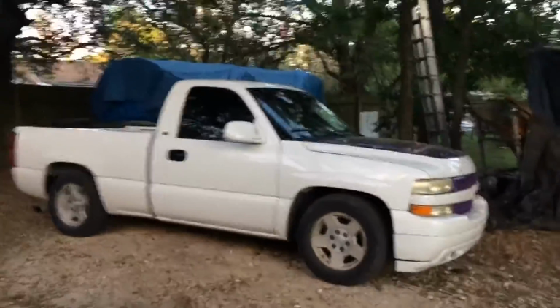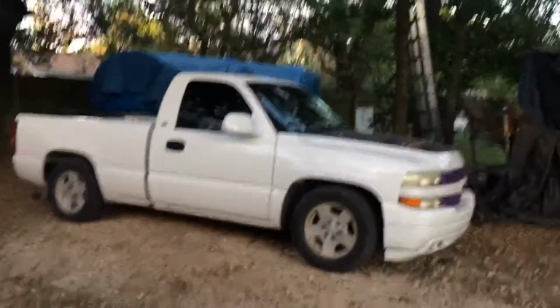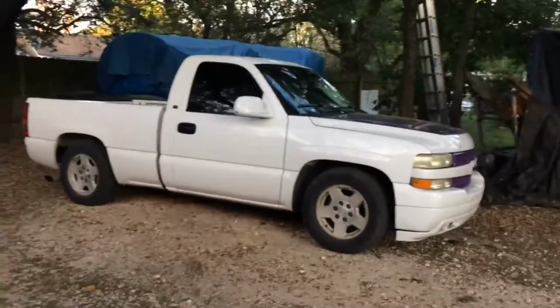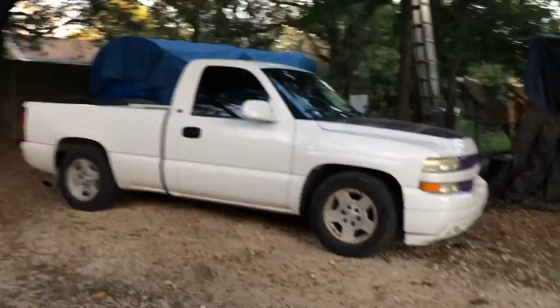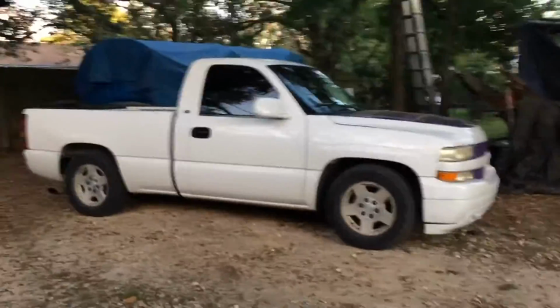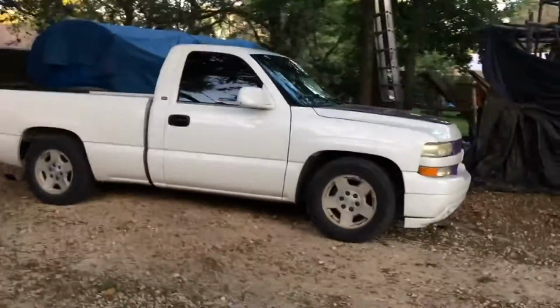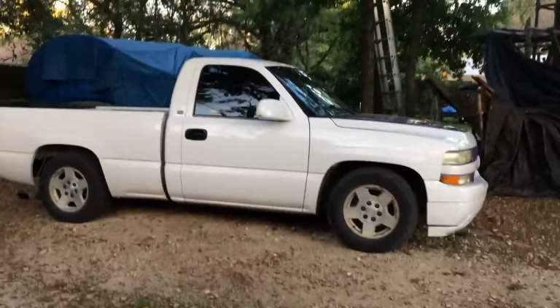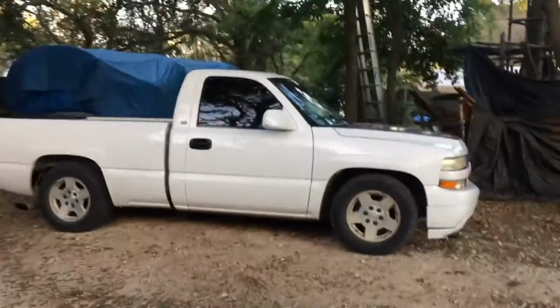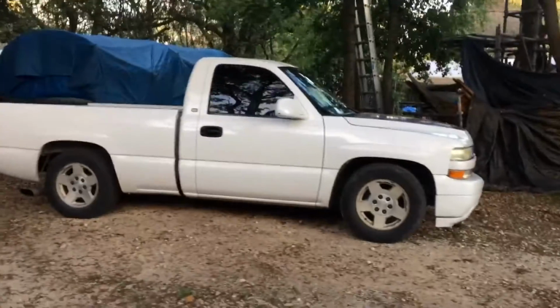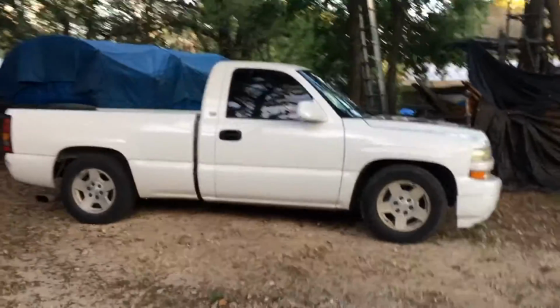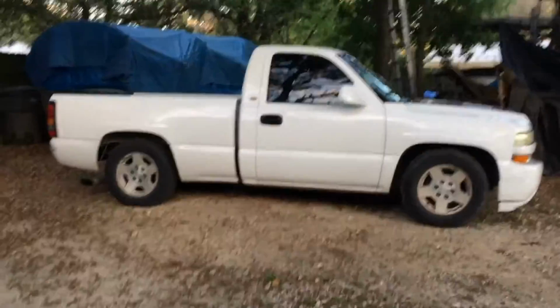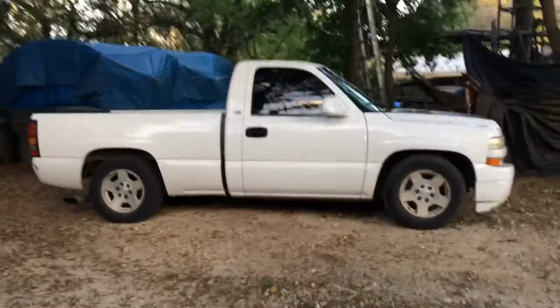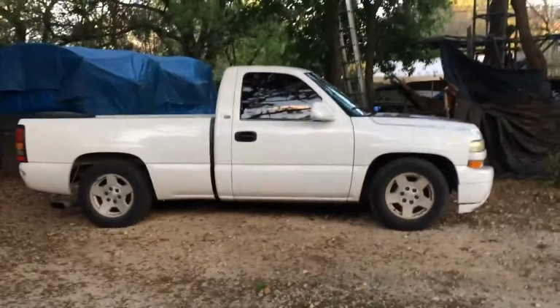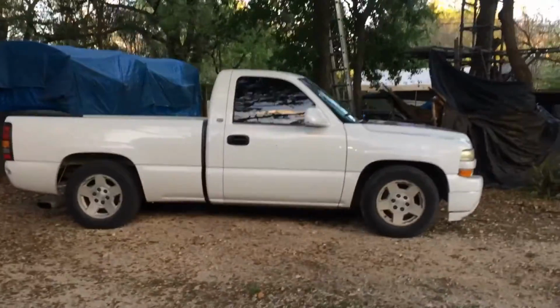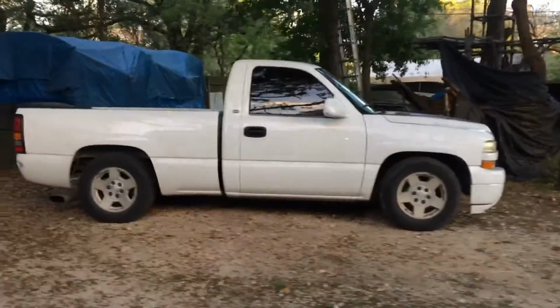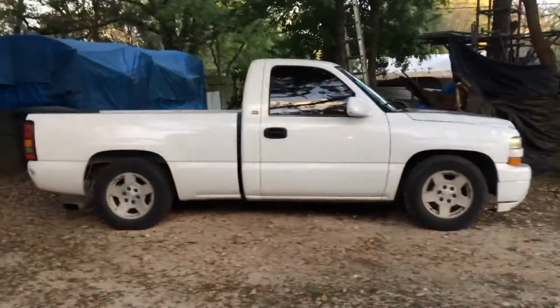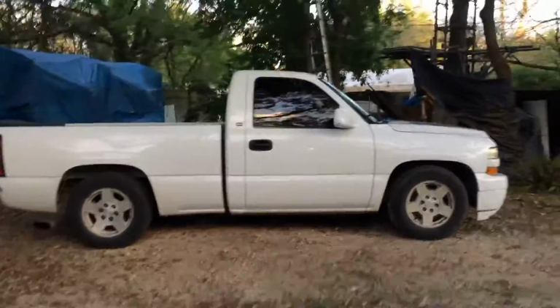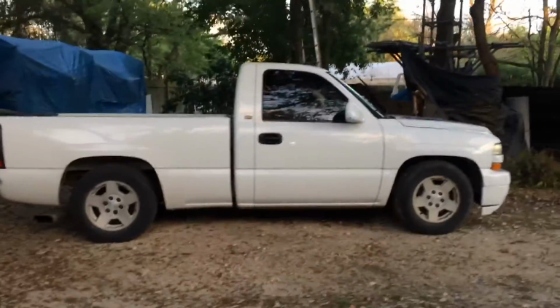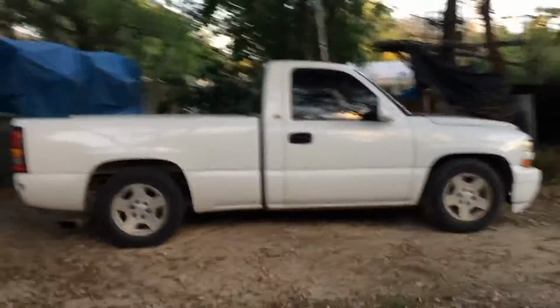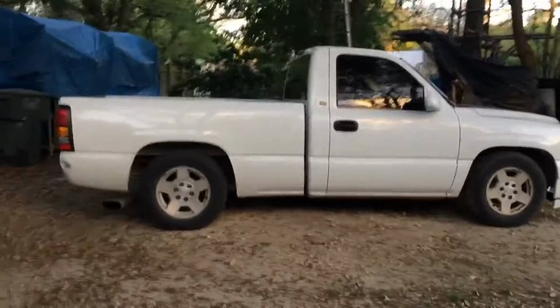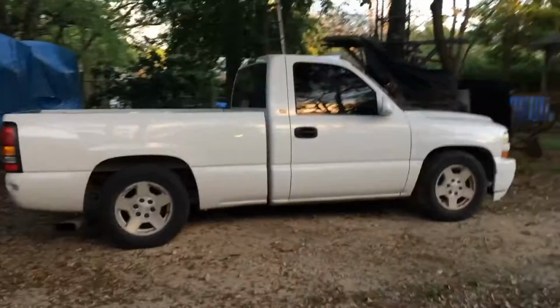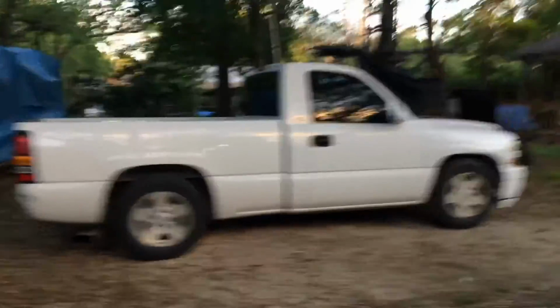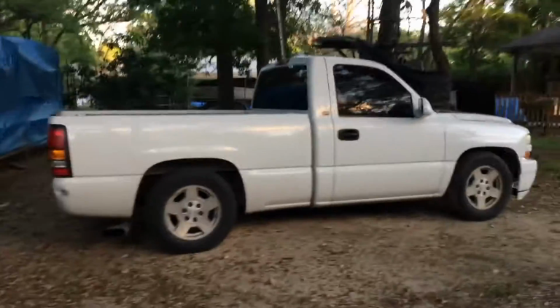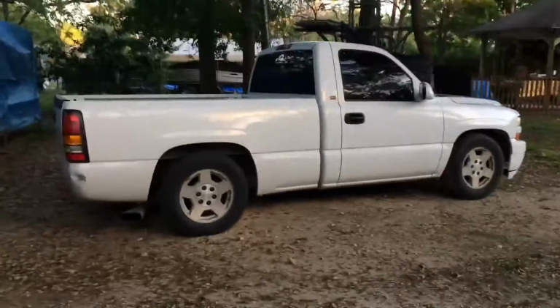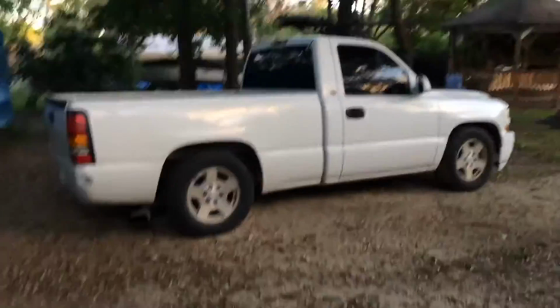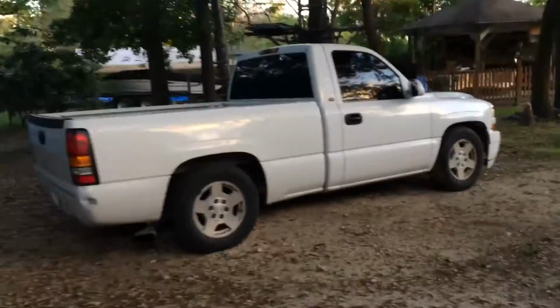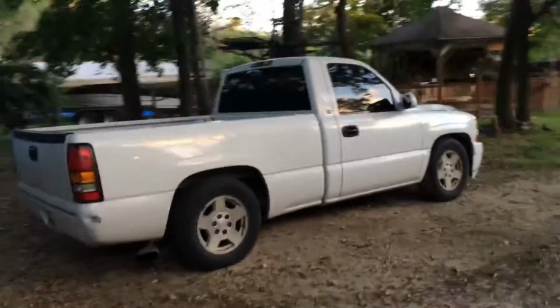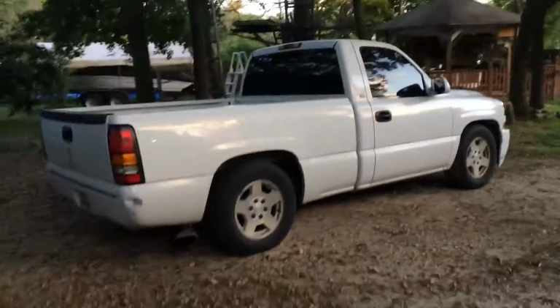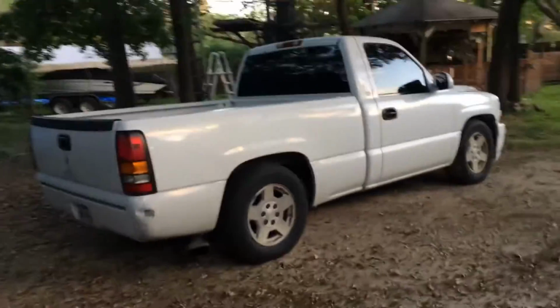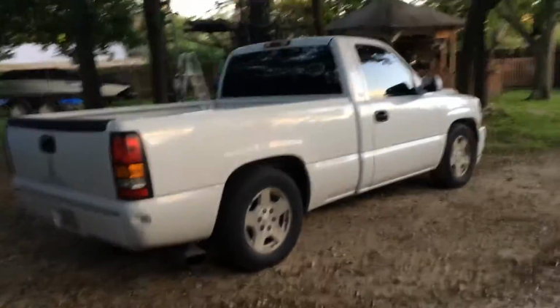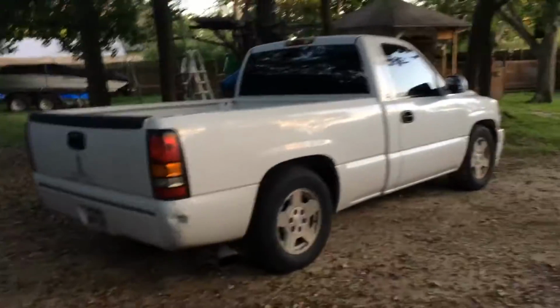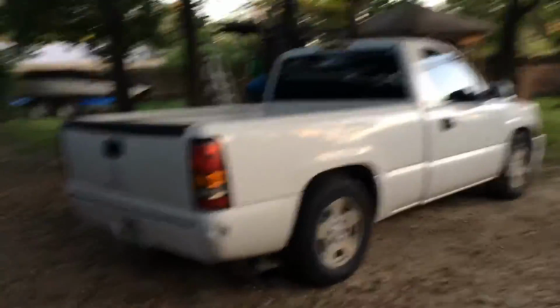No, it's not my truck. The kind of car I'll definitely buy is a Prius or a little small truck like this, or a Honda Civic, or one of those little Honda Civic Si's — kind of like a Prius or a Ford Fiesta.